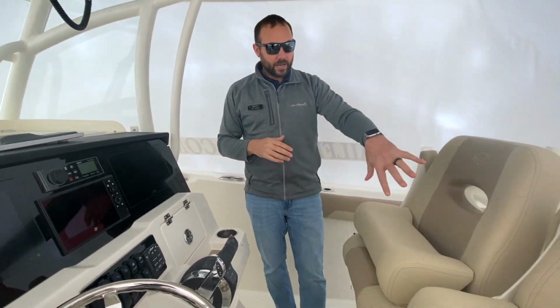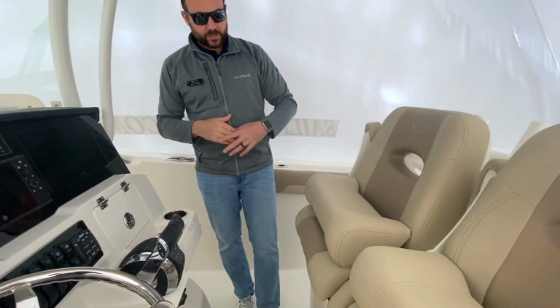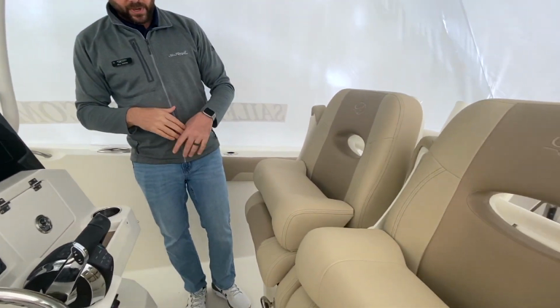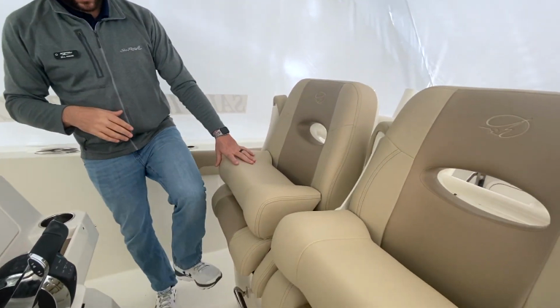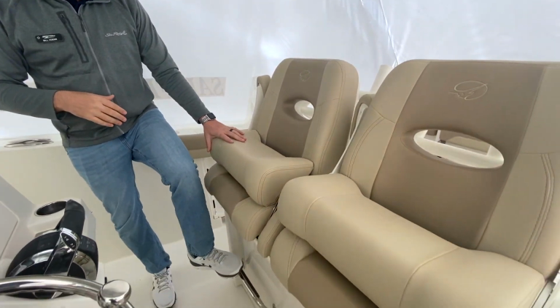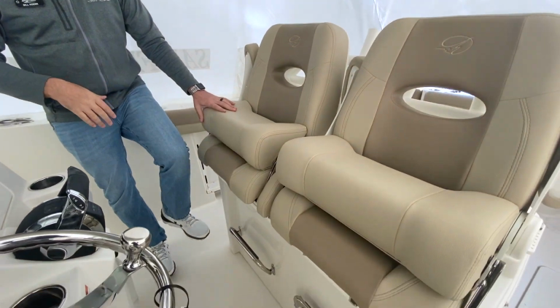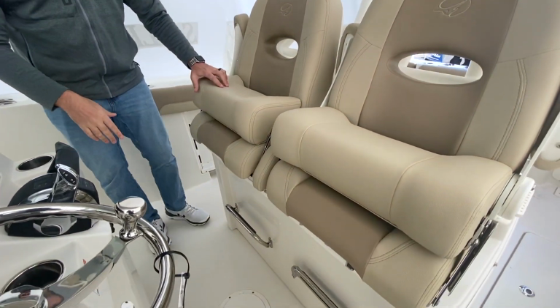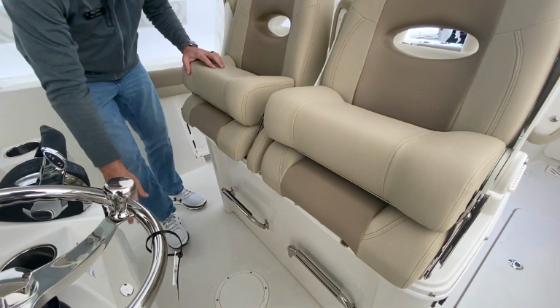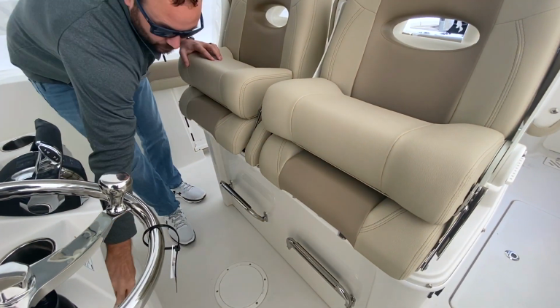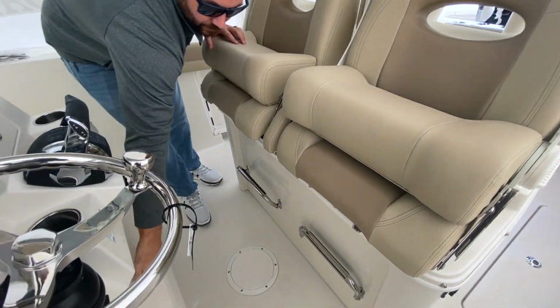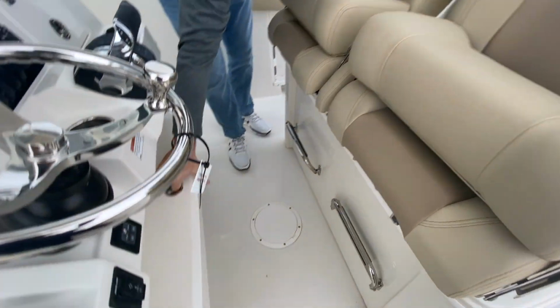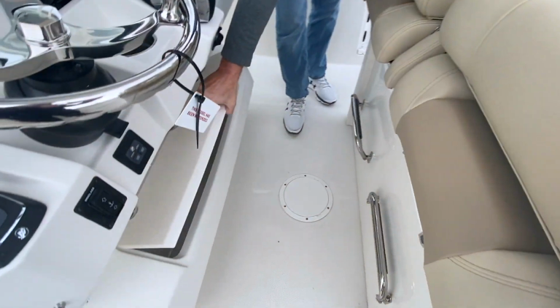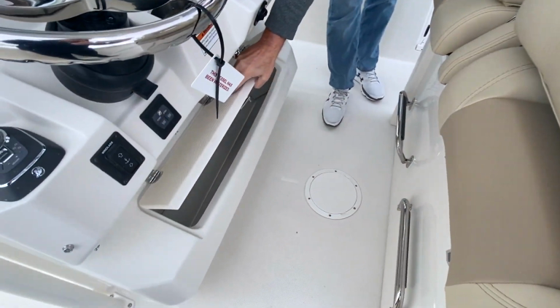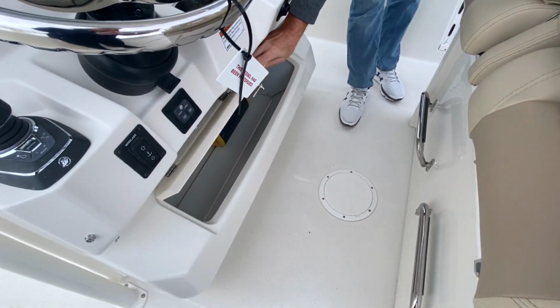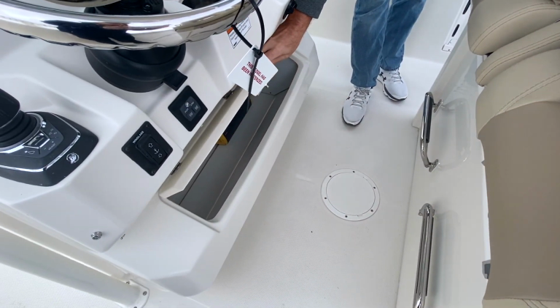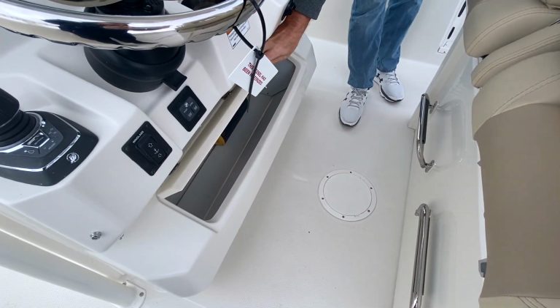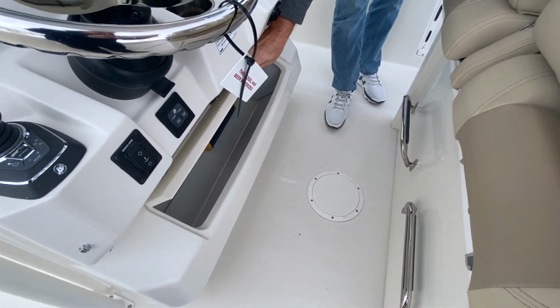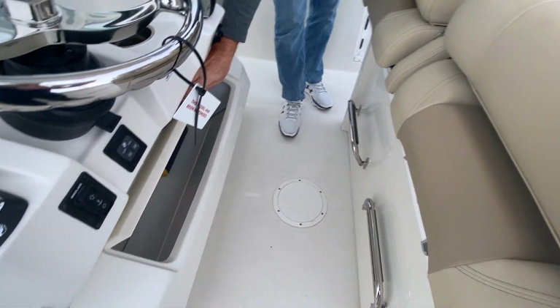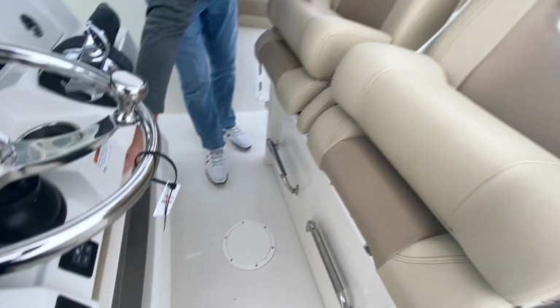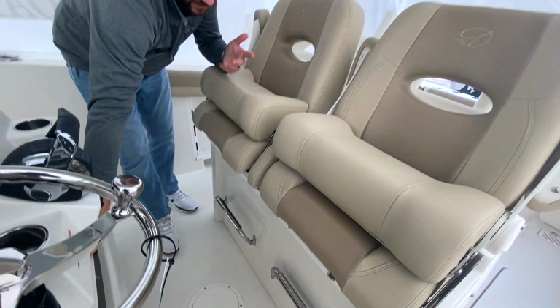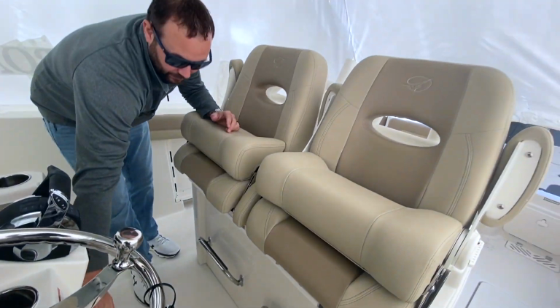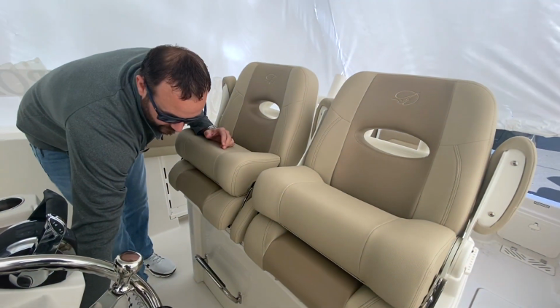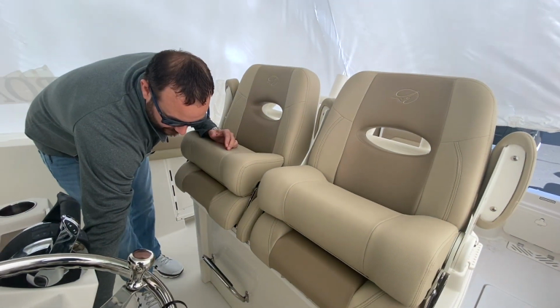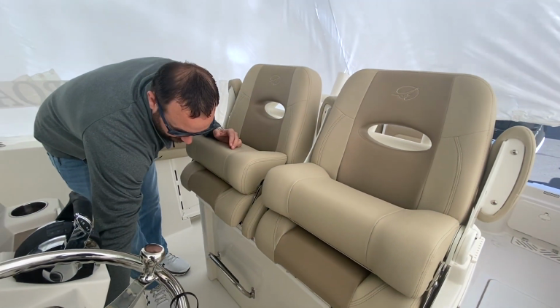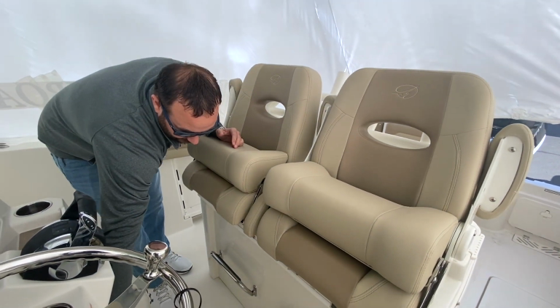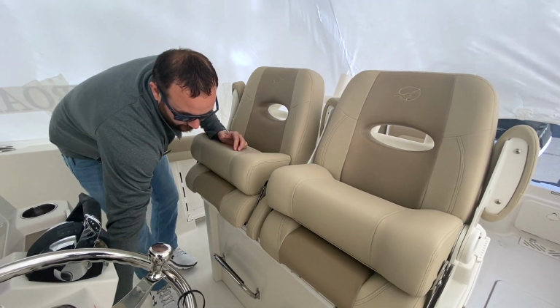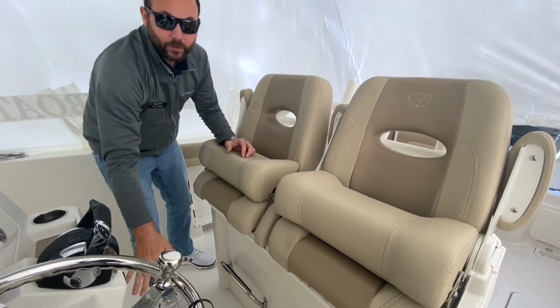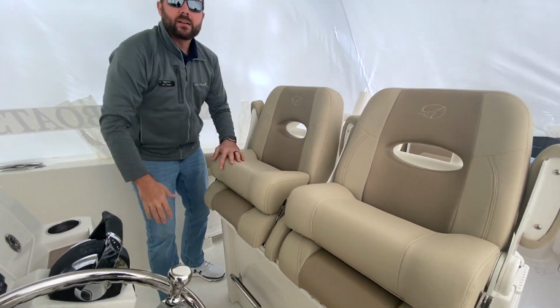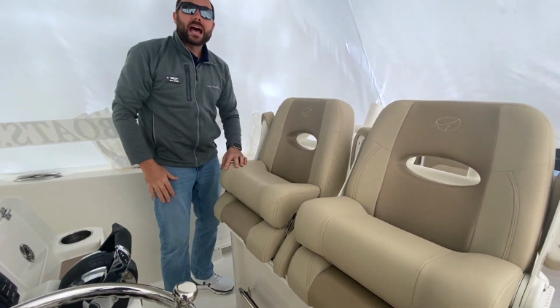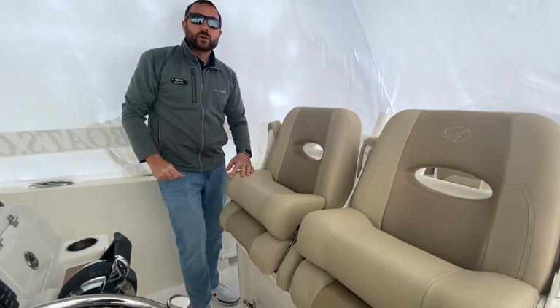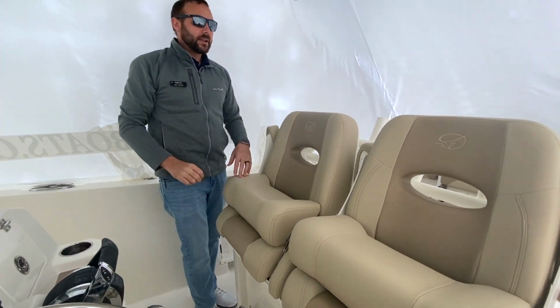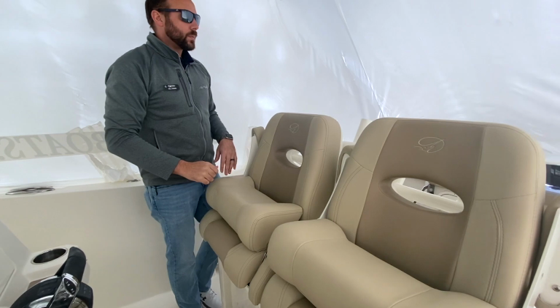Nice twin setup here. You do have a footrest underneath as well as more storage. Sailfish does a great job laying stuff out — so if you want to throw light jackets or anything down in there, you also have your battery charger down there as well.